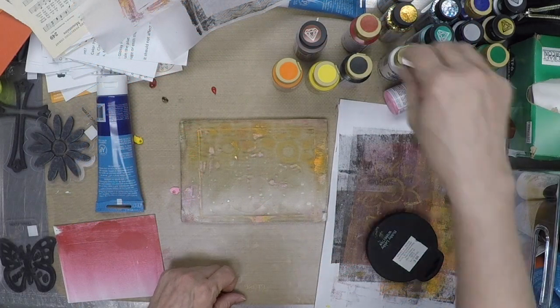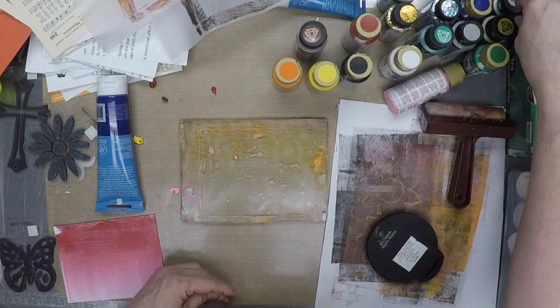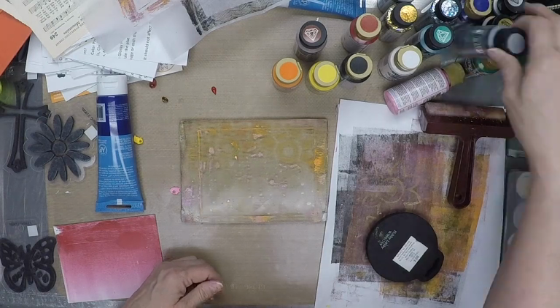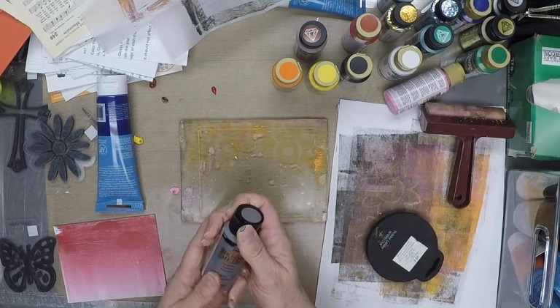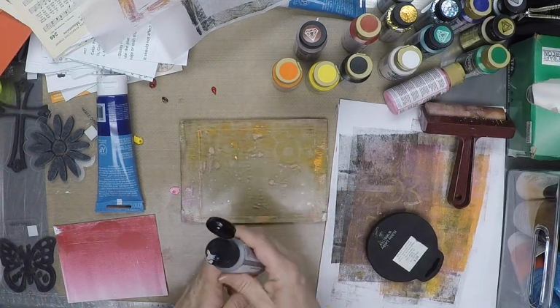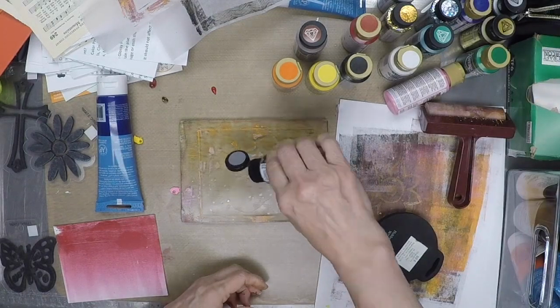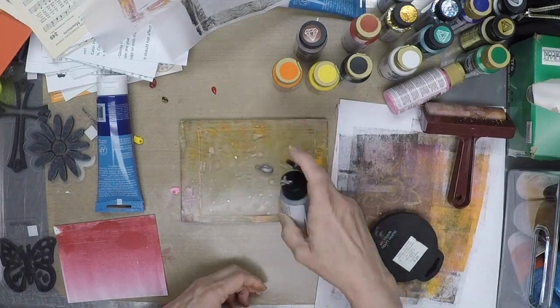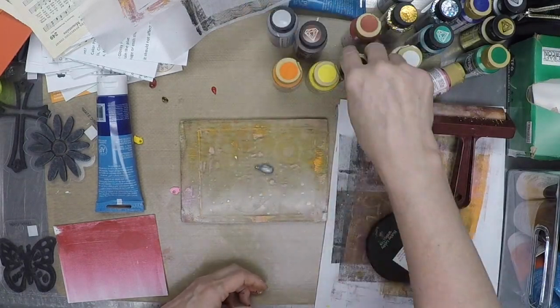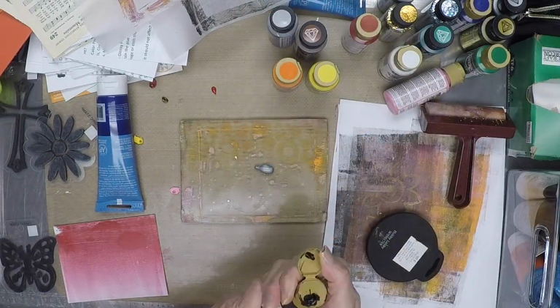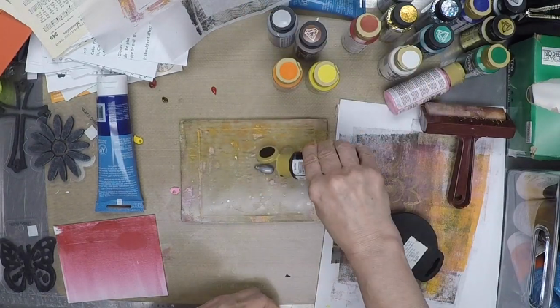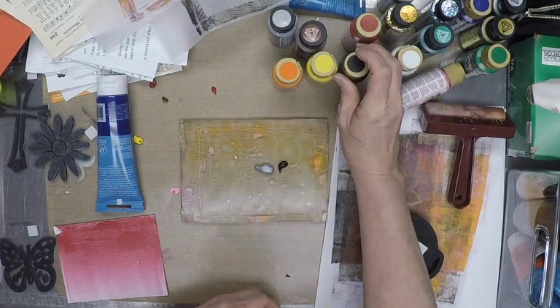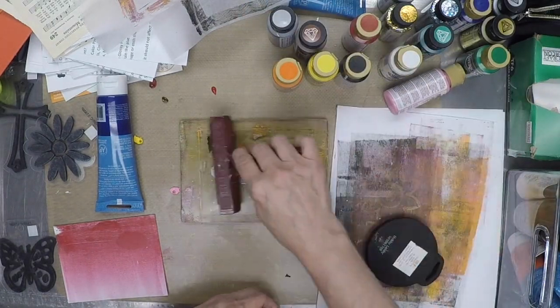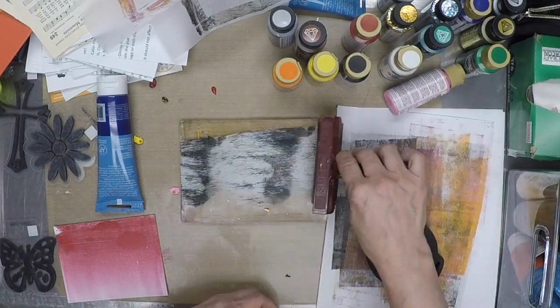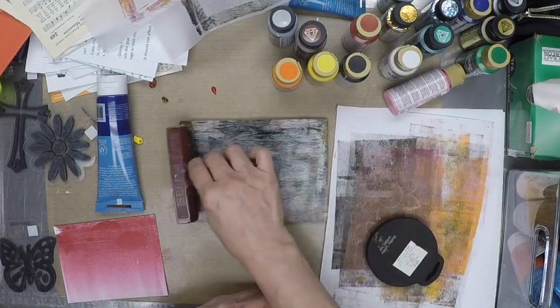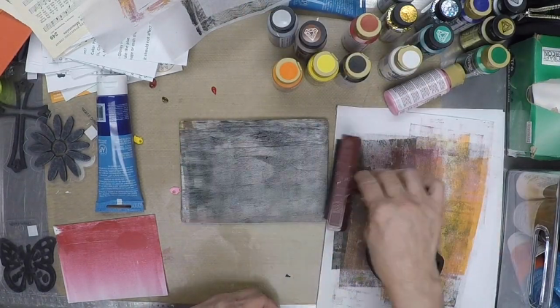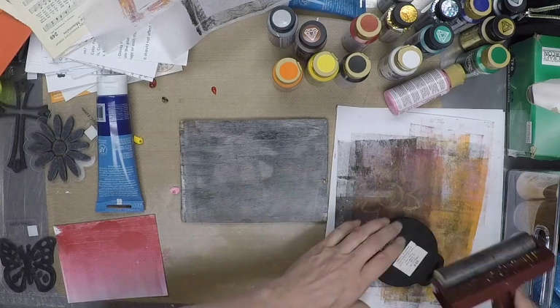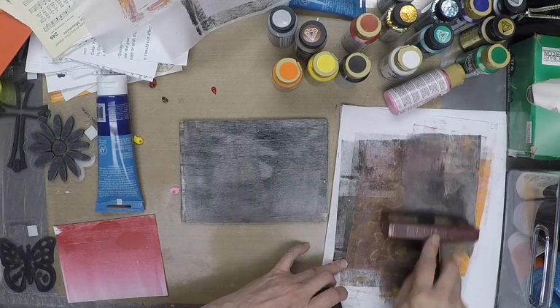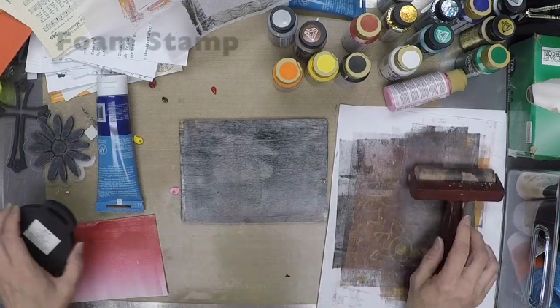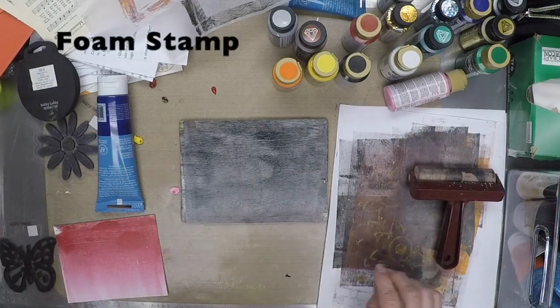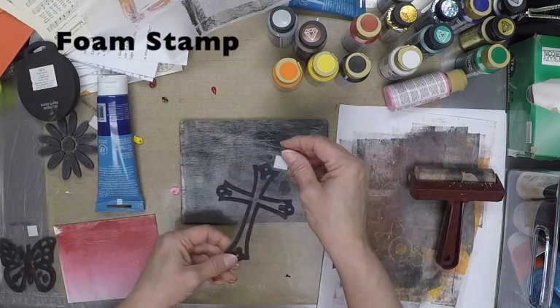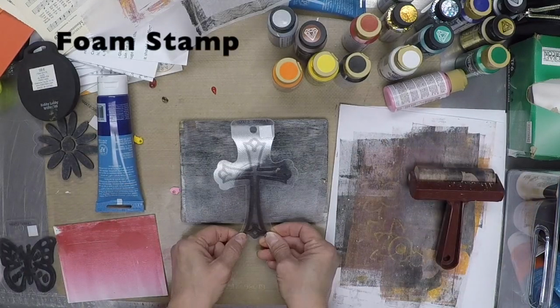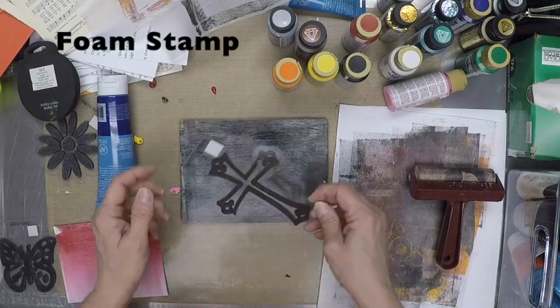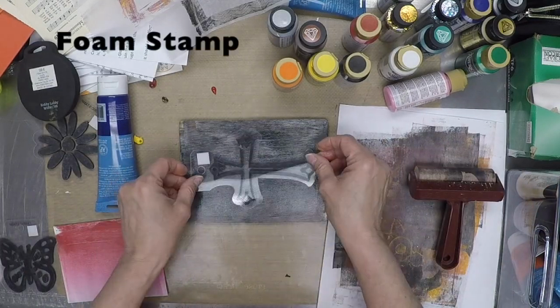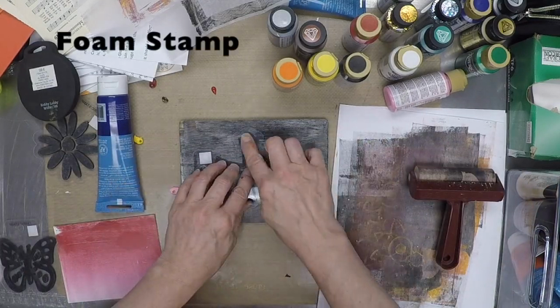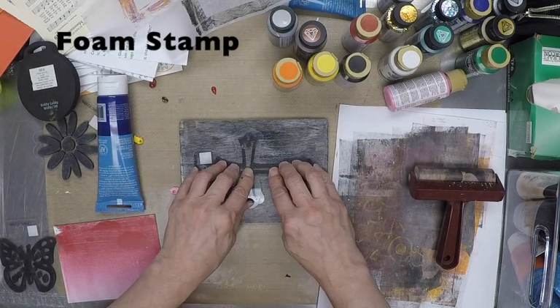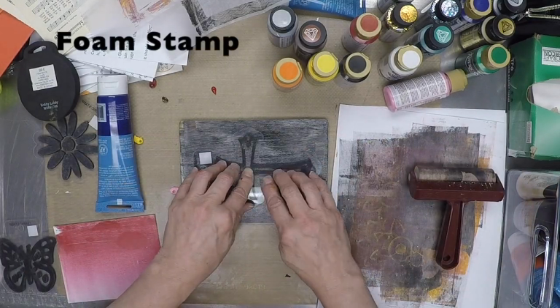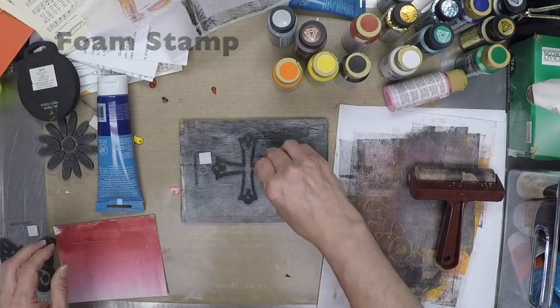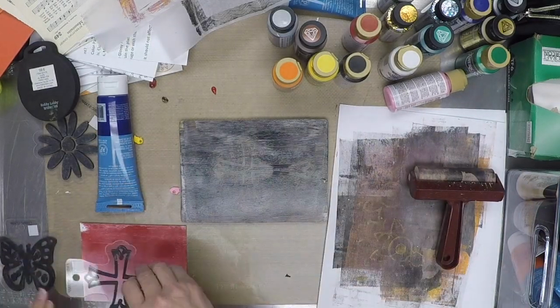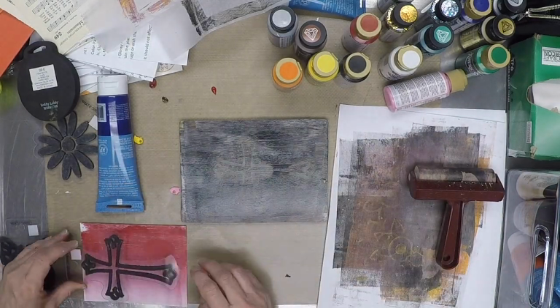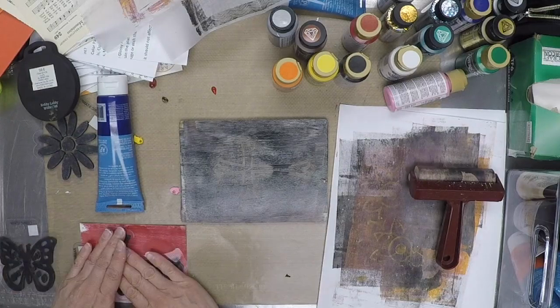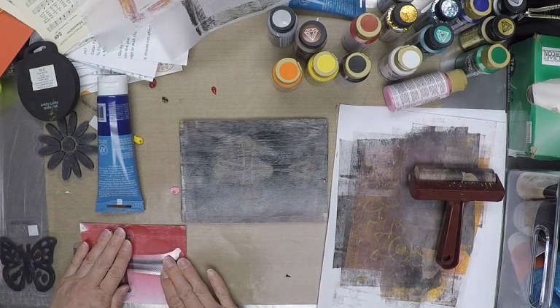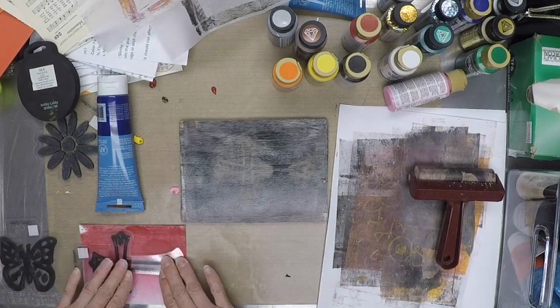I find monoprinting with the jelly plate therapeutic and a great avenue for creativity. This is where I removed the paint with that foam stamp and added it to that first print that I pulled.